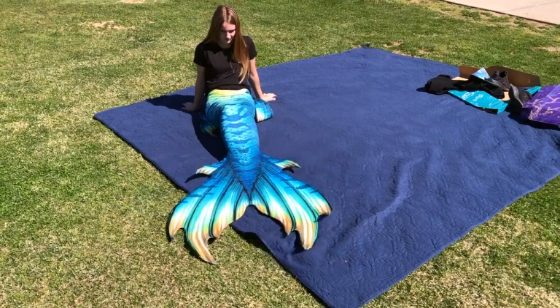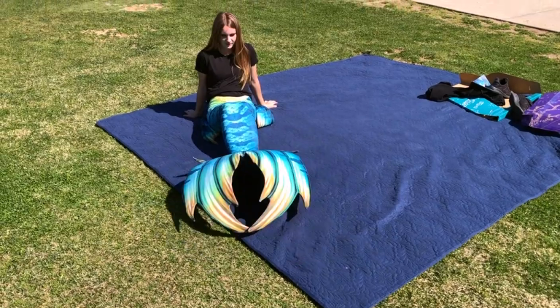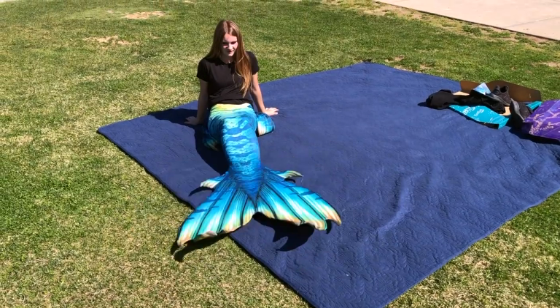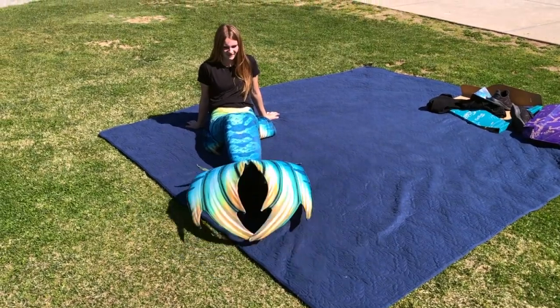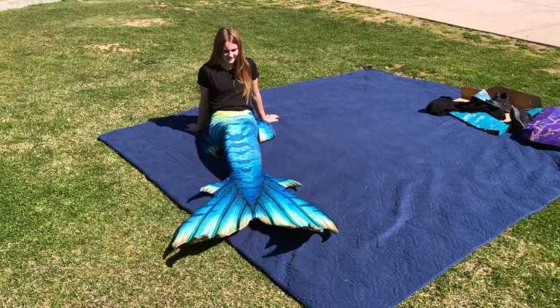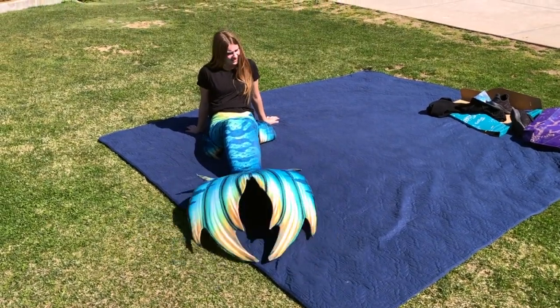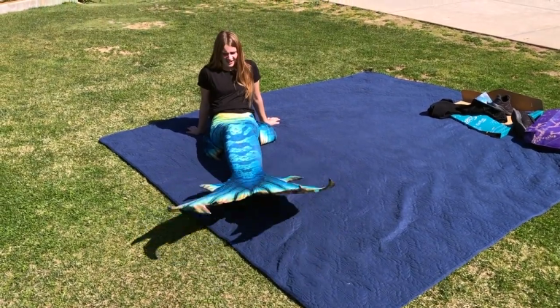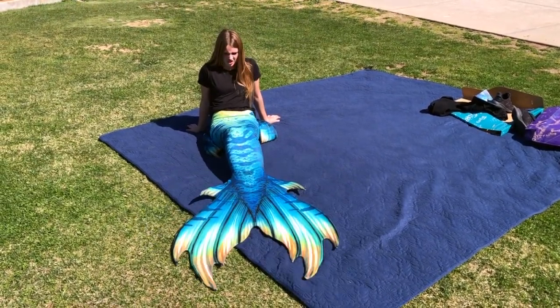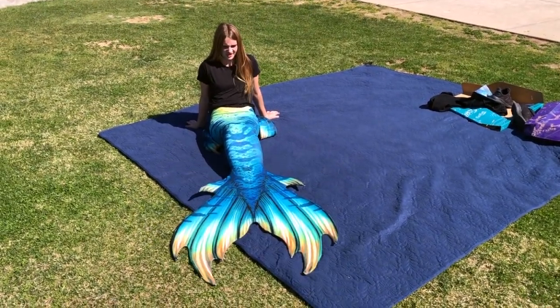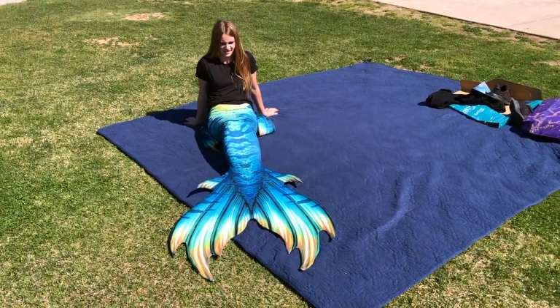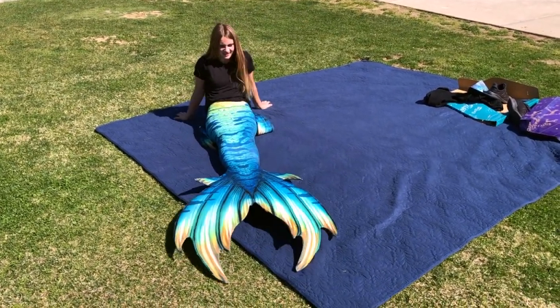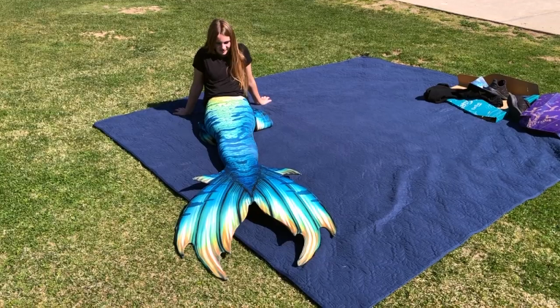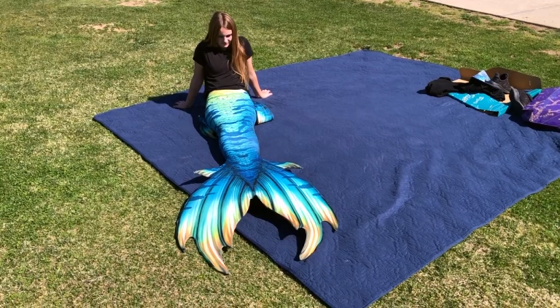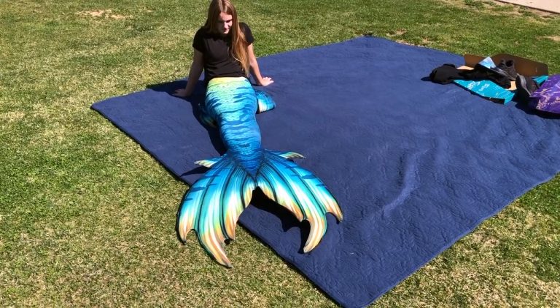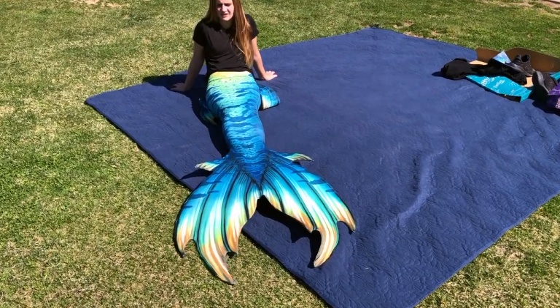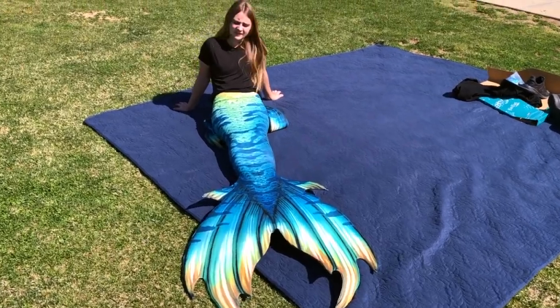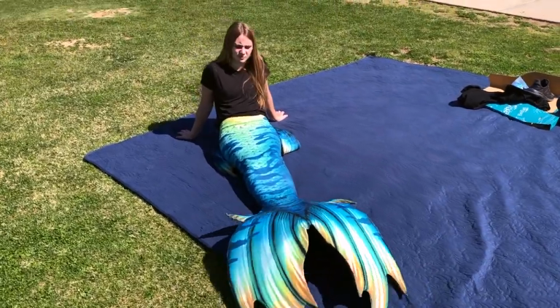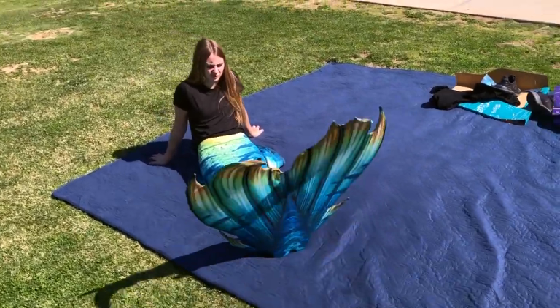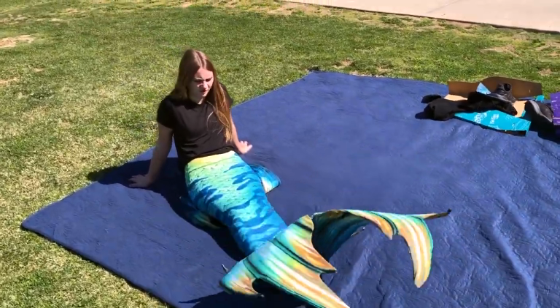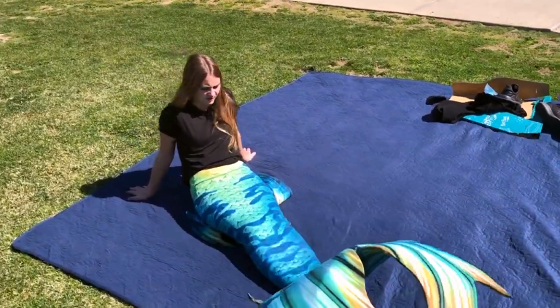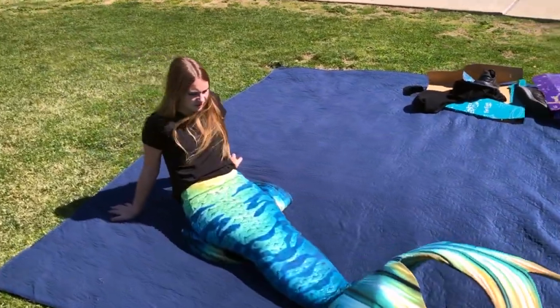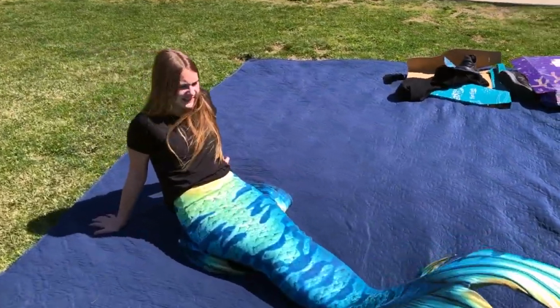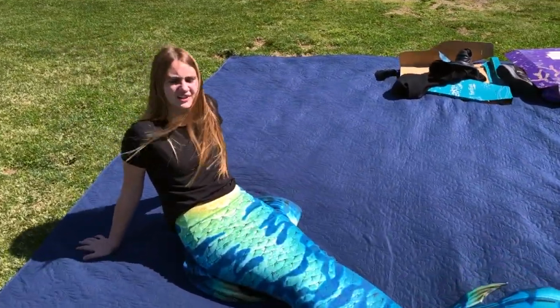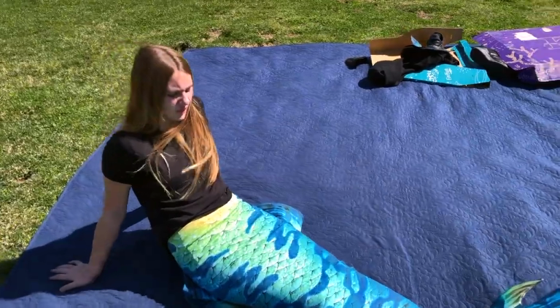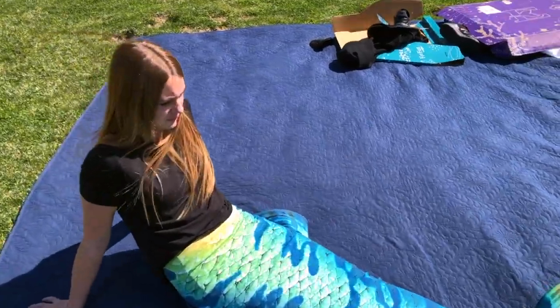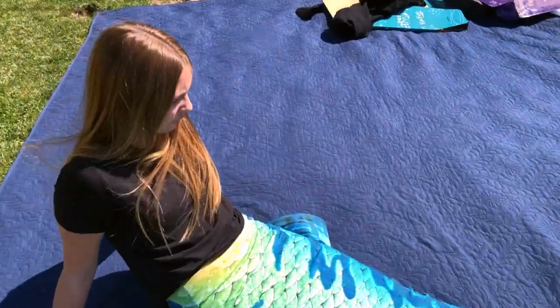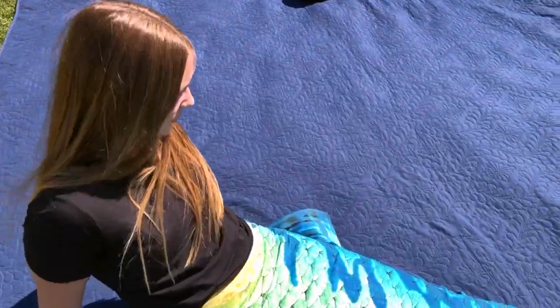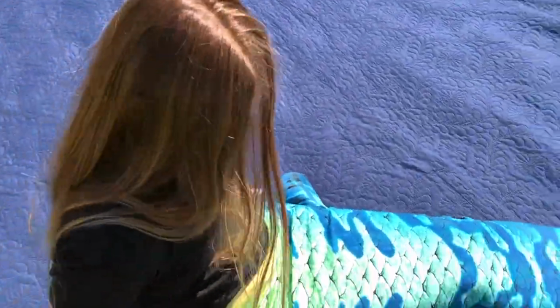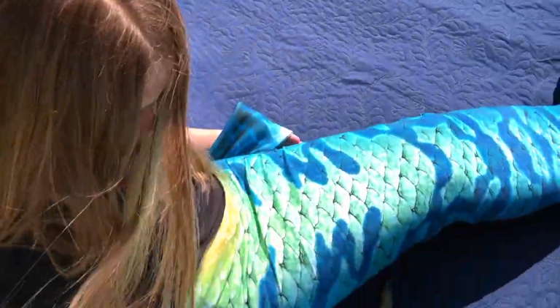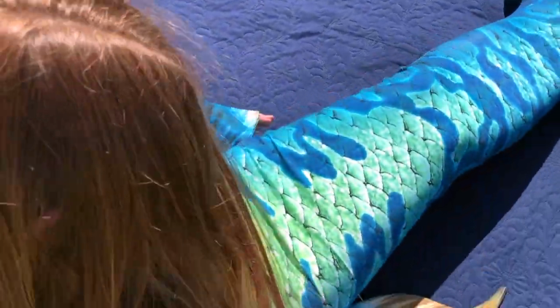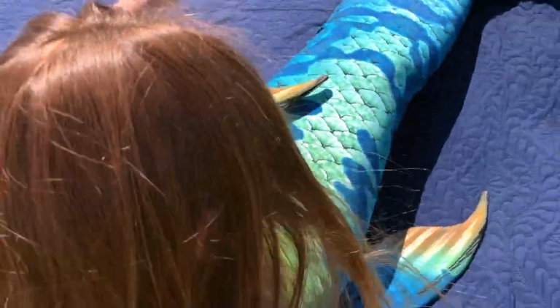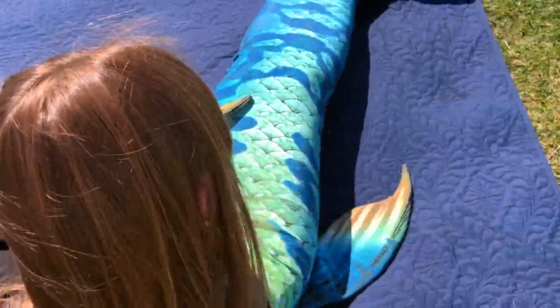It's huge. And I don't think the adult's small is too small. Like I said, you know, you don't want your legs to be floating wild while you're swimming in this thing.